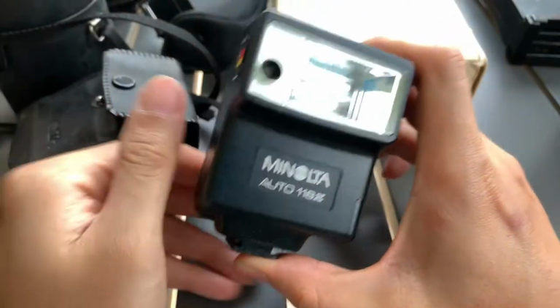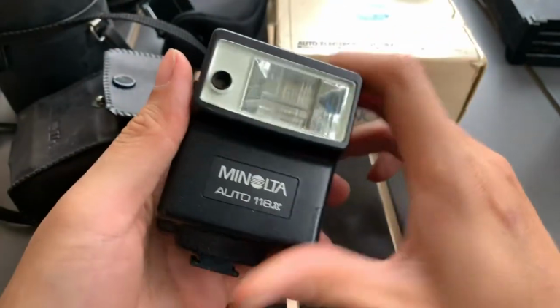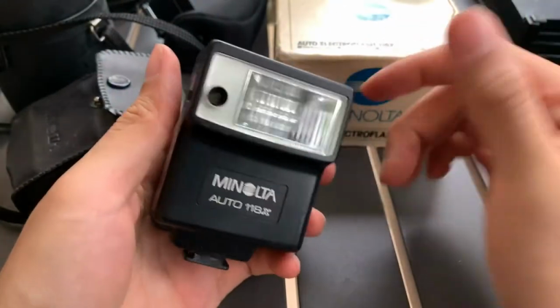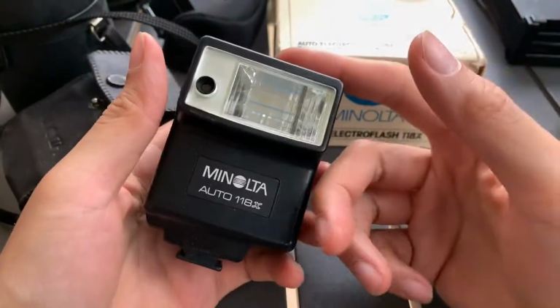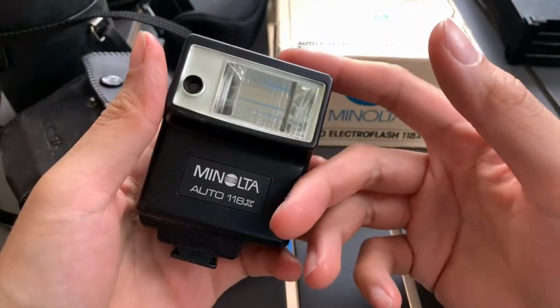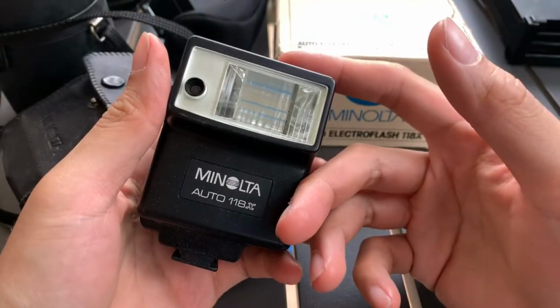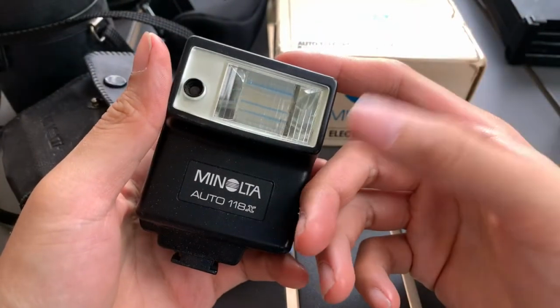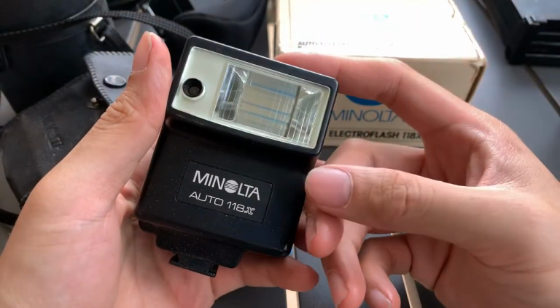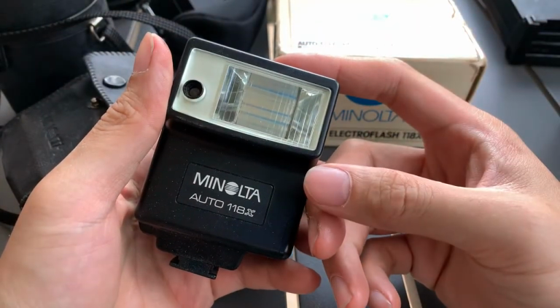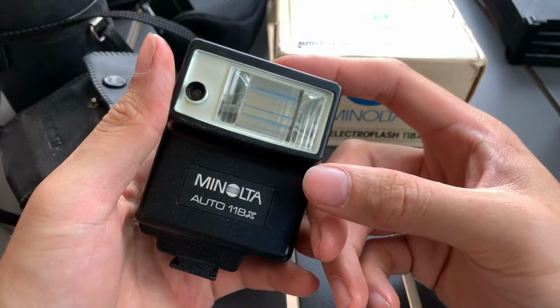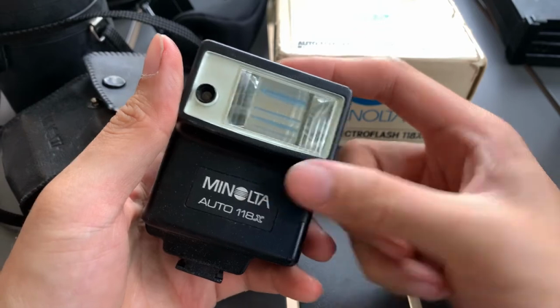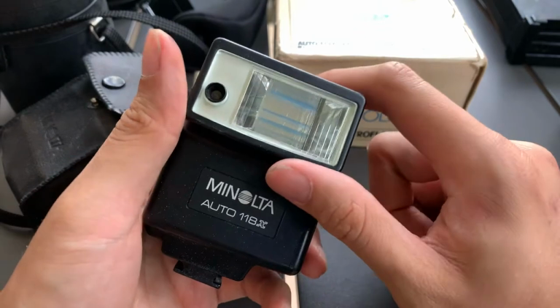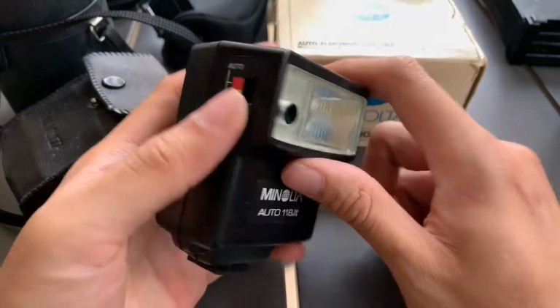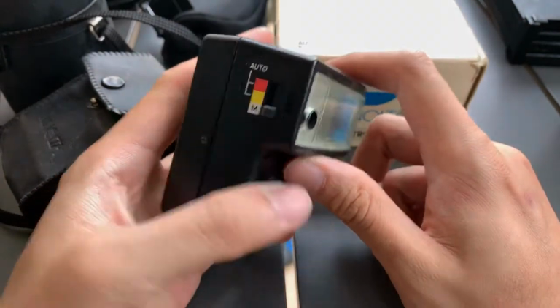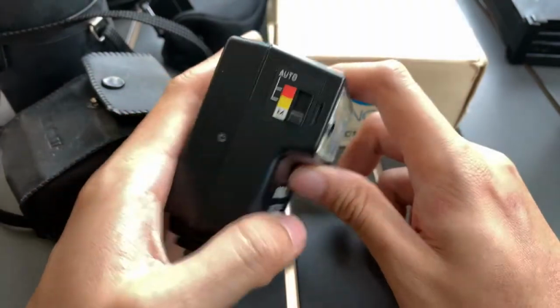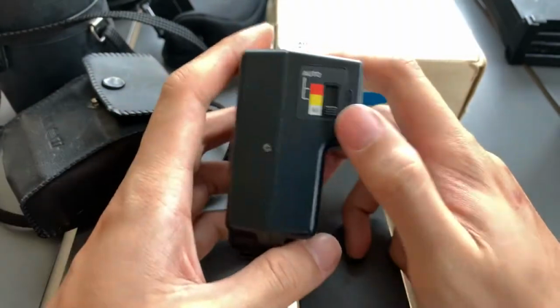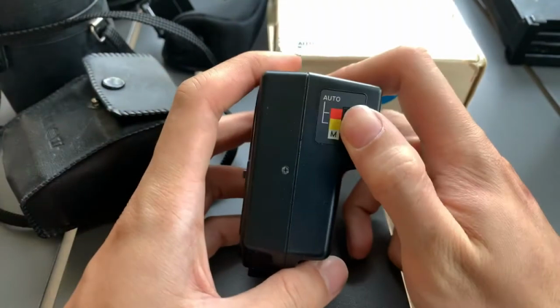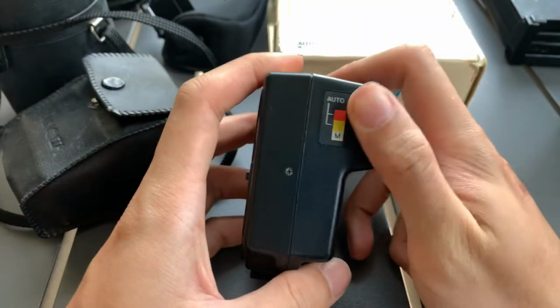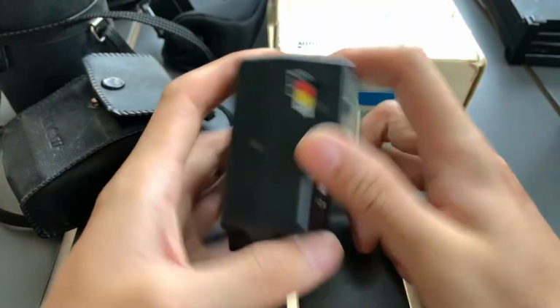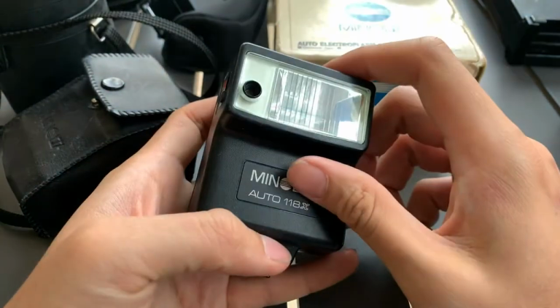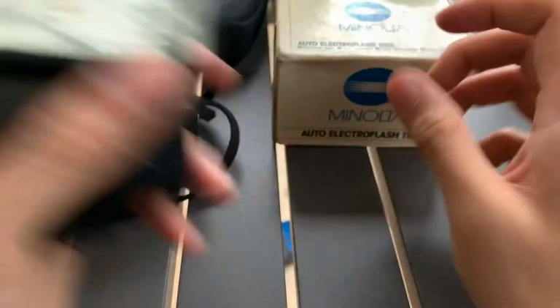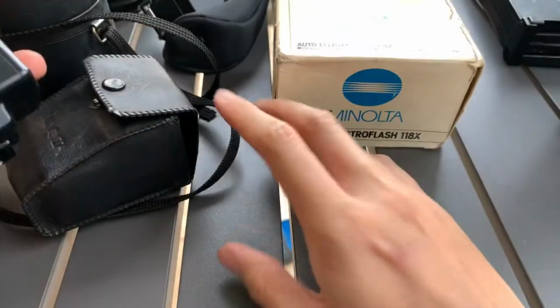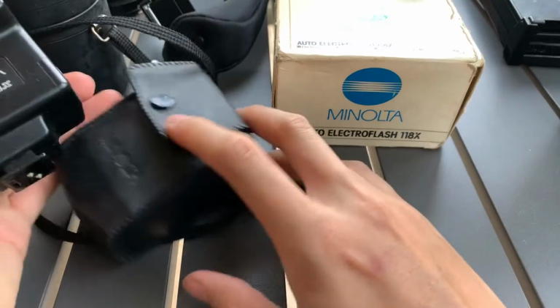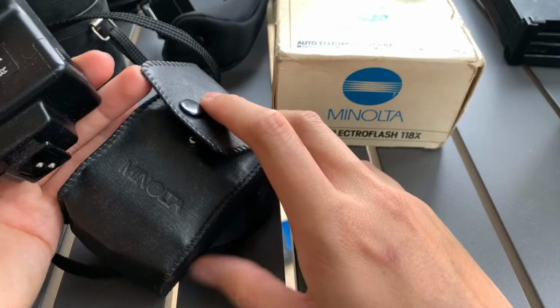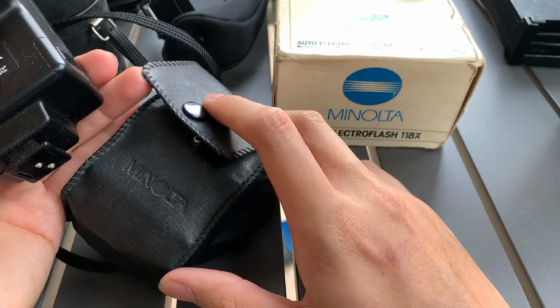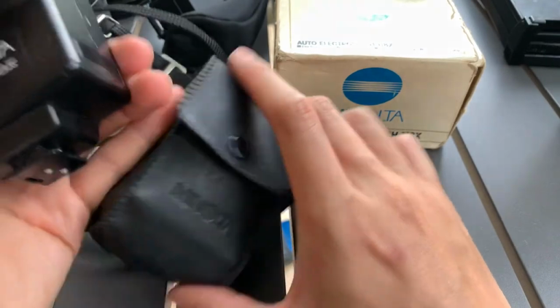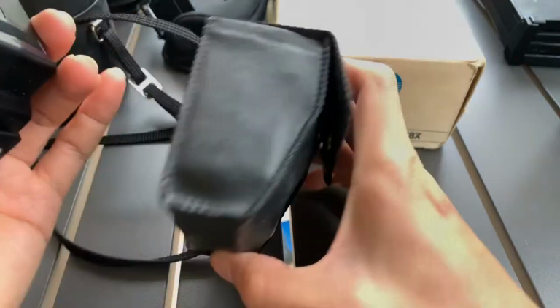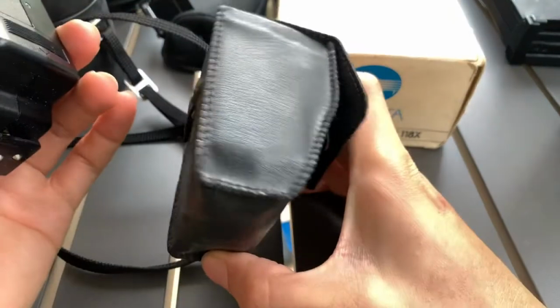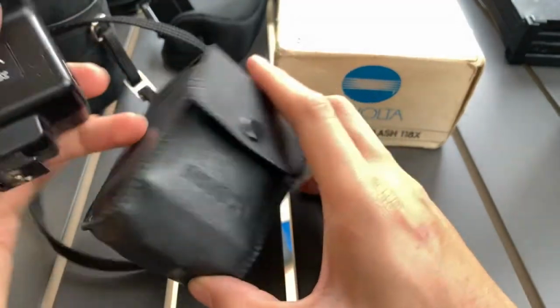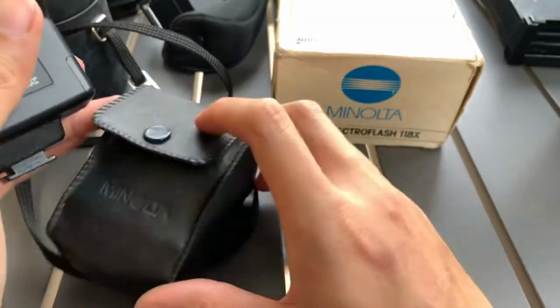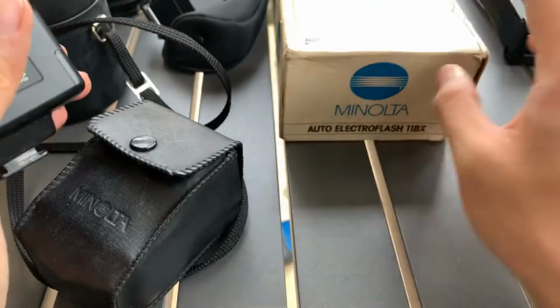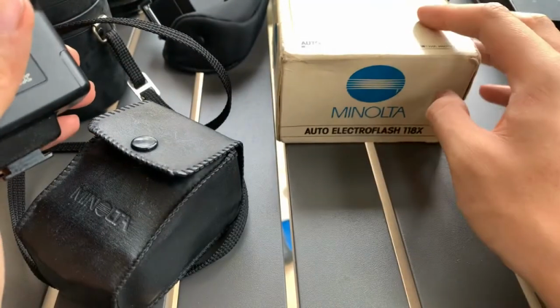Hi everyone. Now on the show we have this Minota Auto 108X speedlight. It comes with this bag and this box.